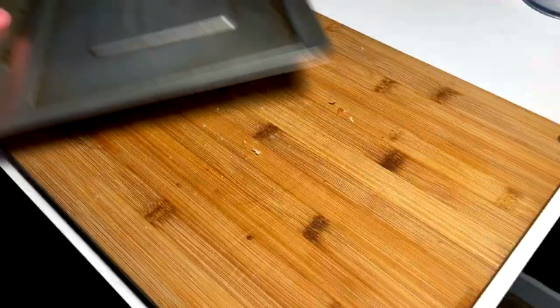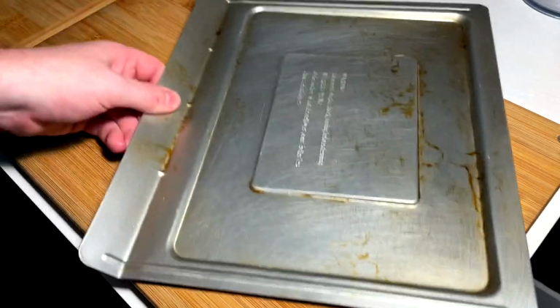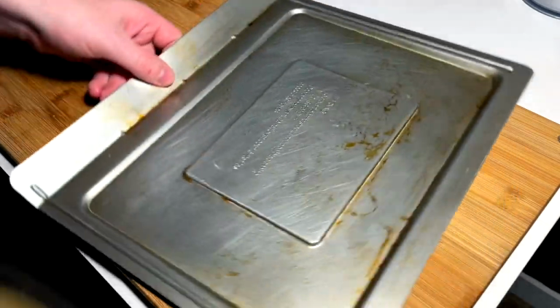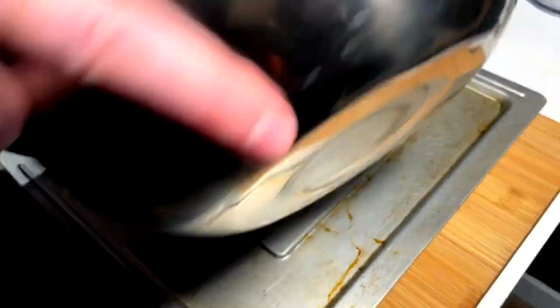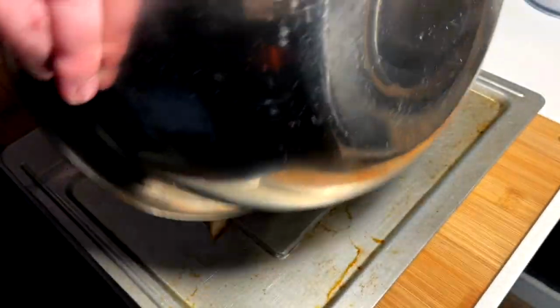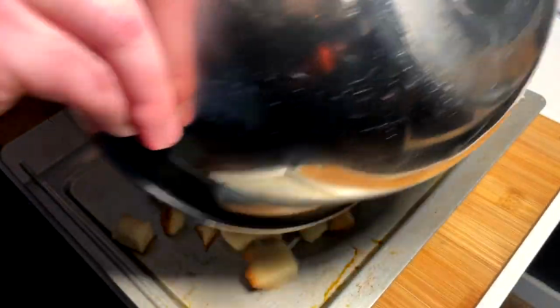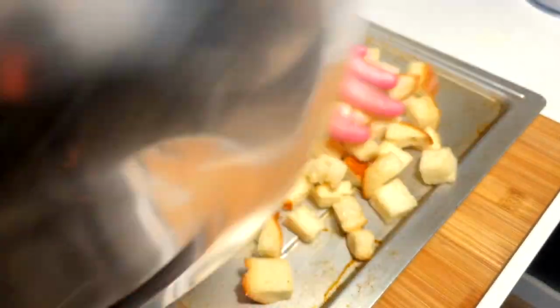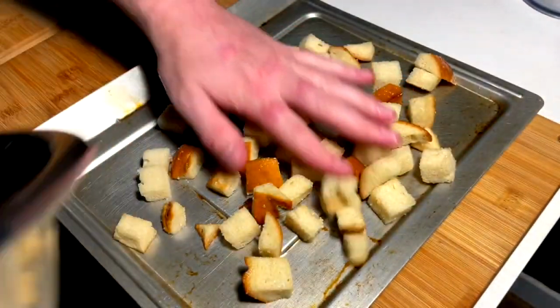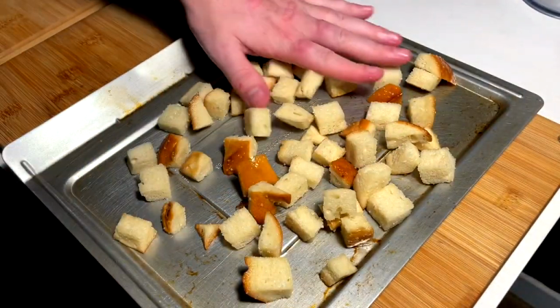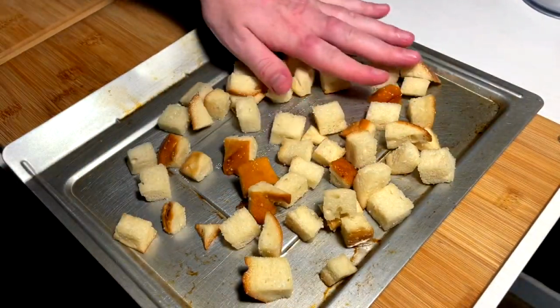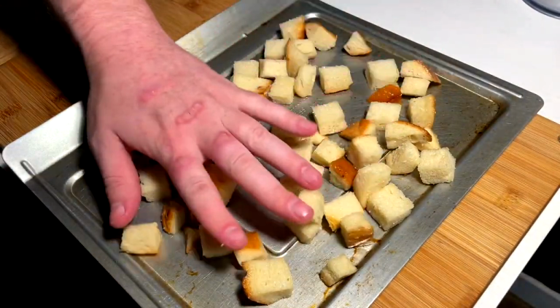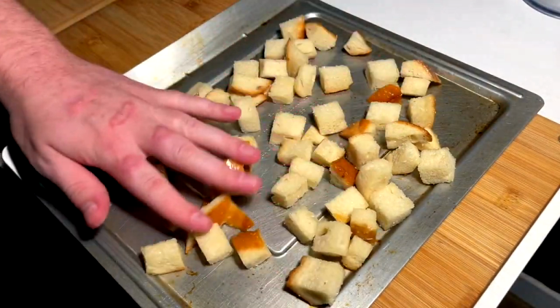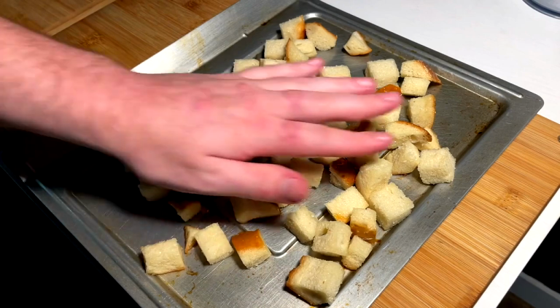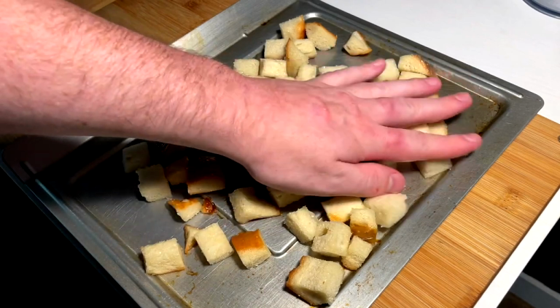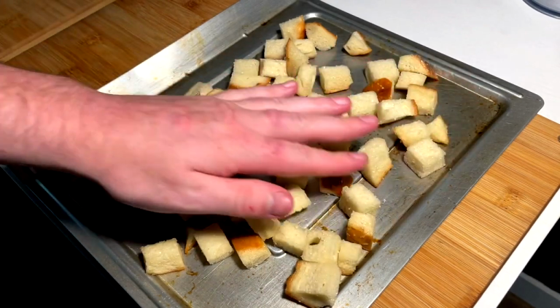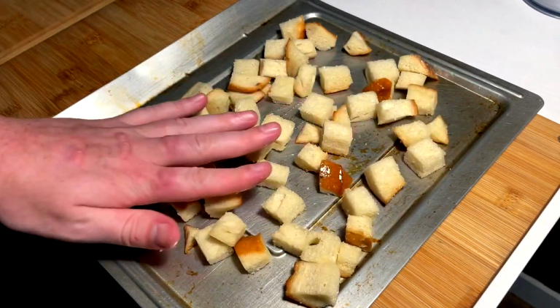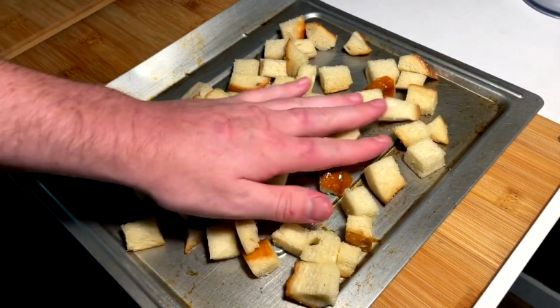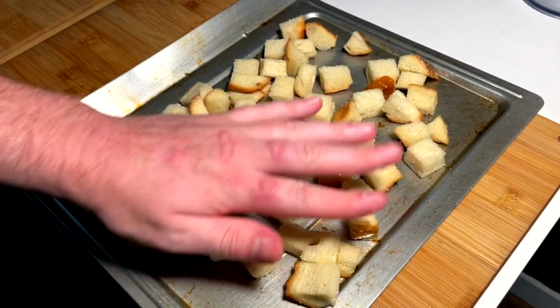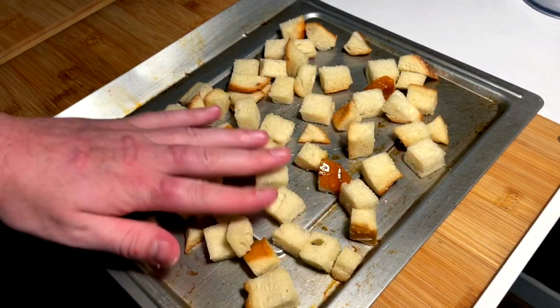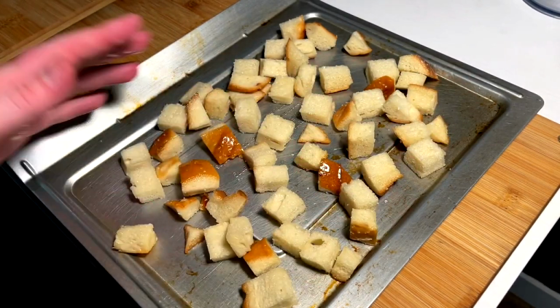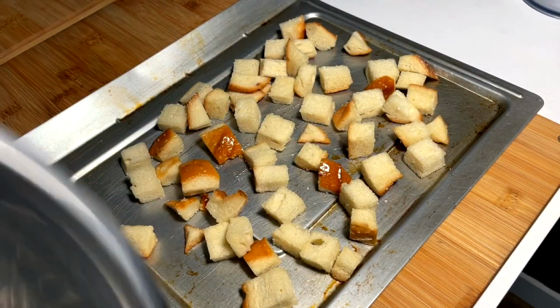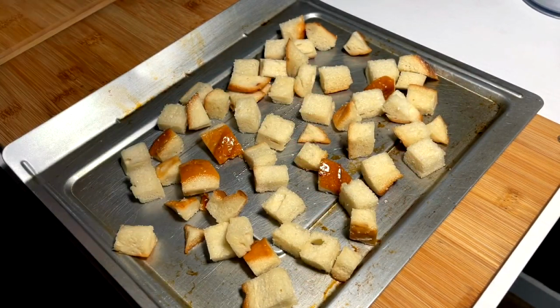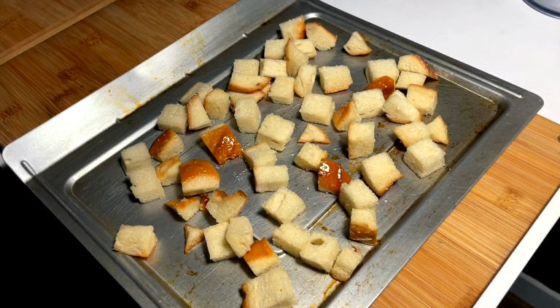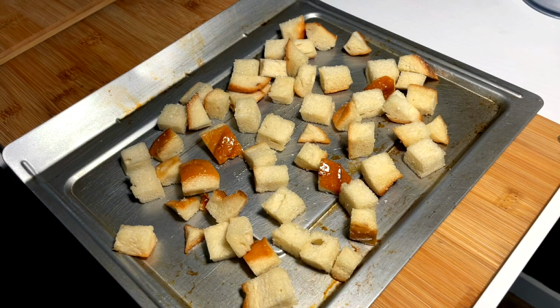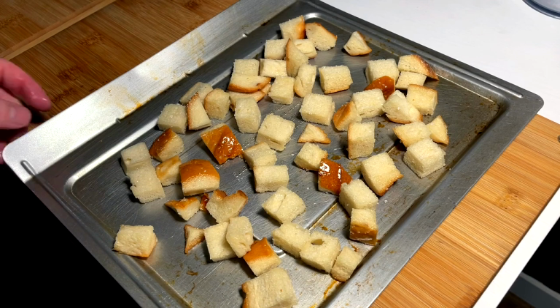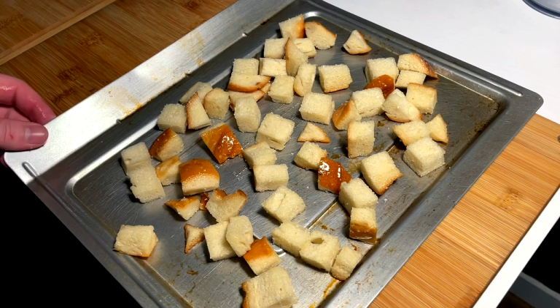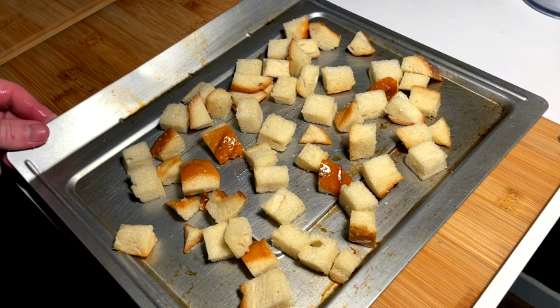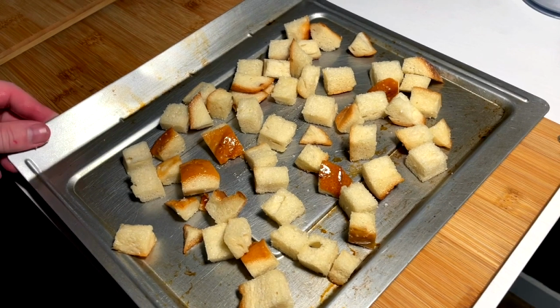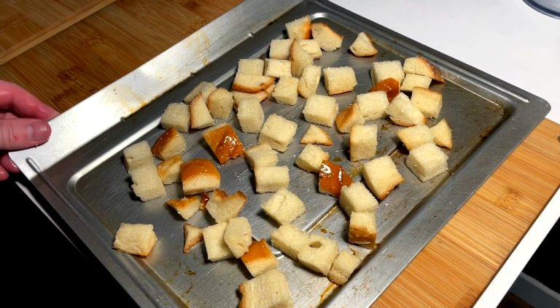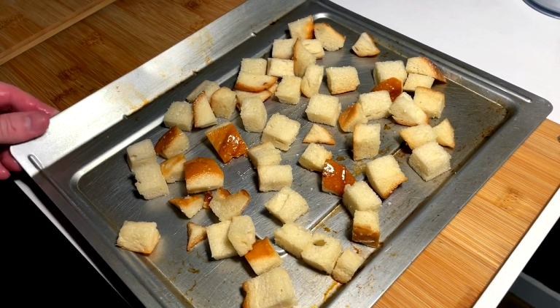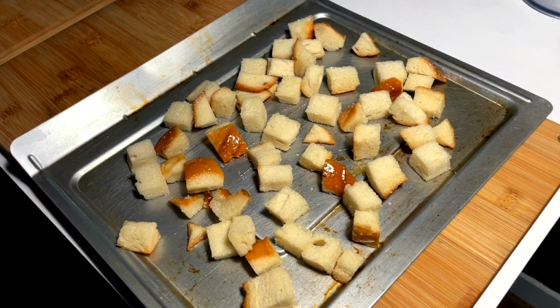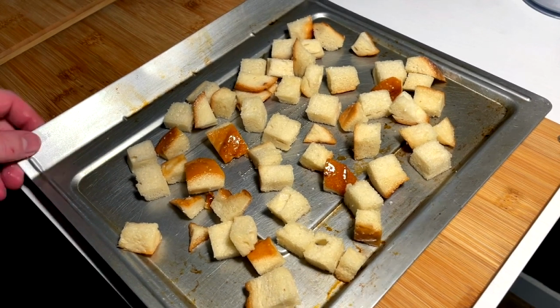Slide into this little oven tray, no big deal. Spread them out. Just going to pop these into the toaster oven at a low temperature, probably like 250 or something like that, and just slowly keep an eye on them.